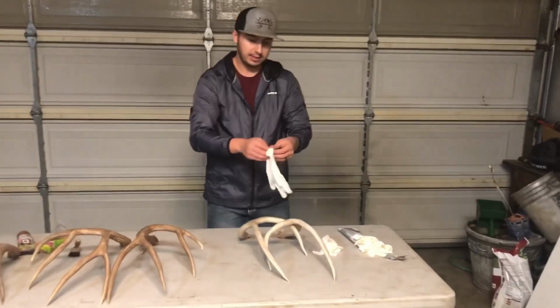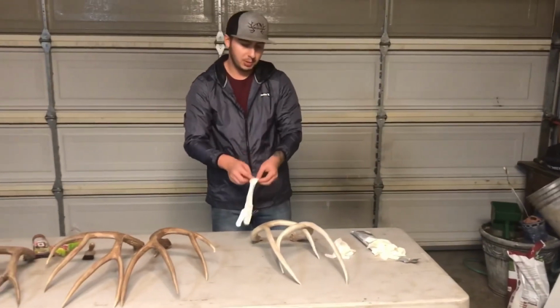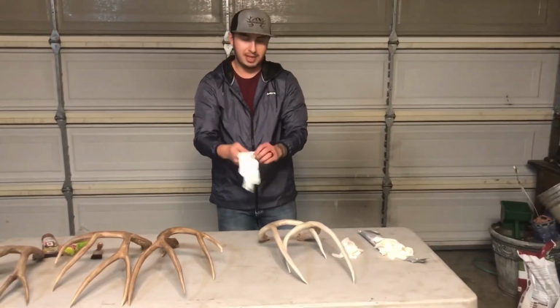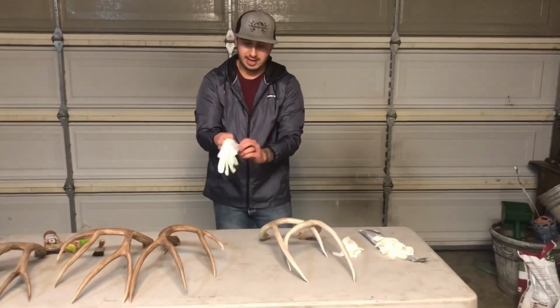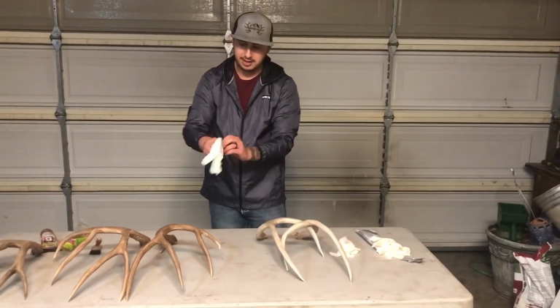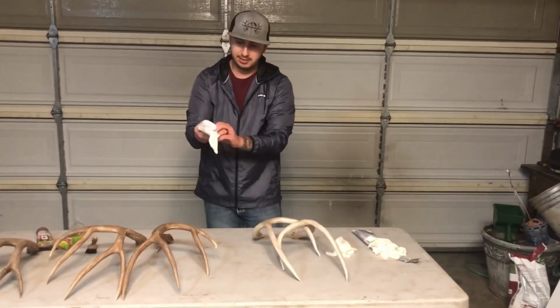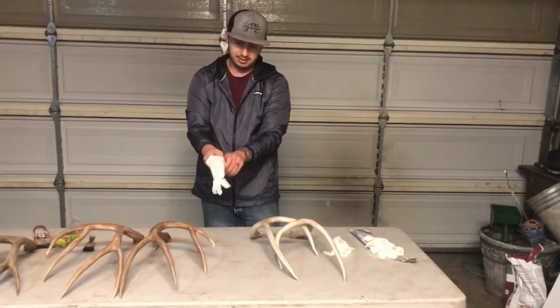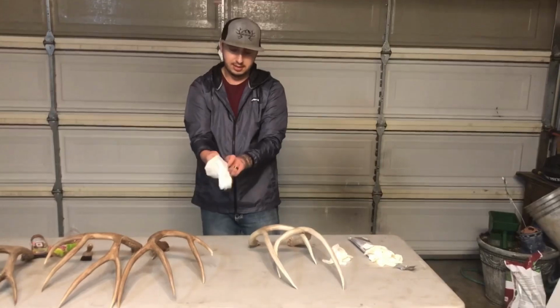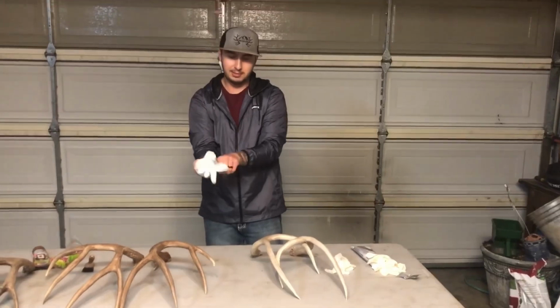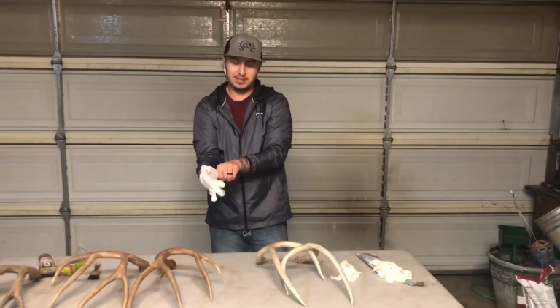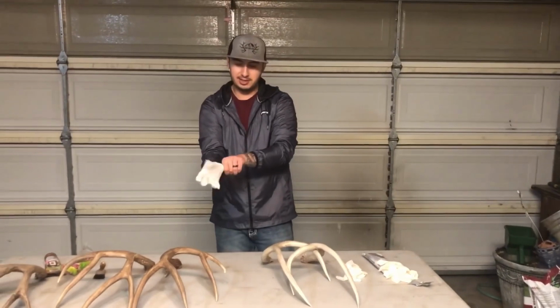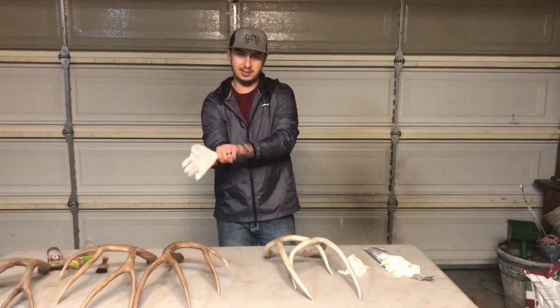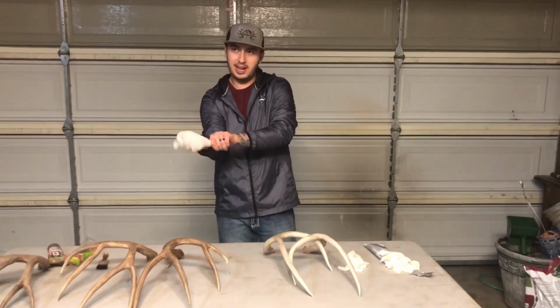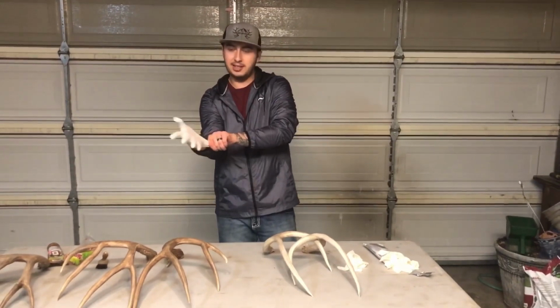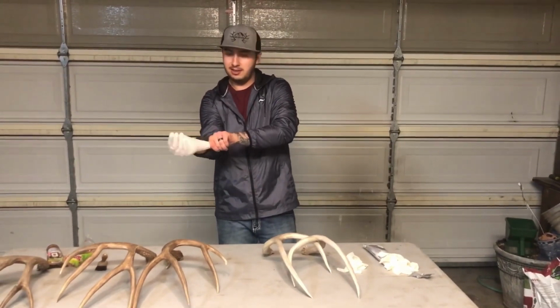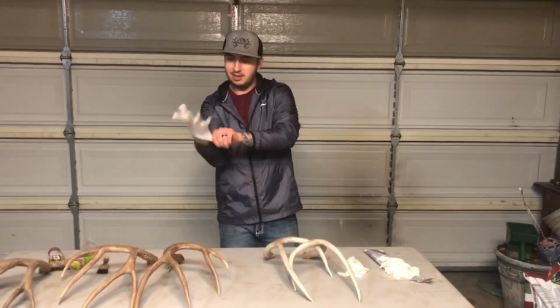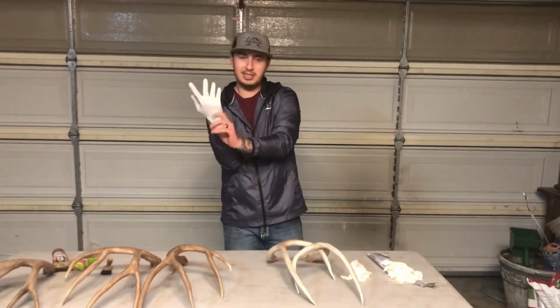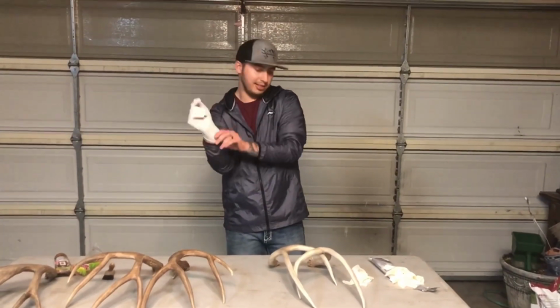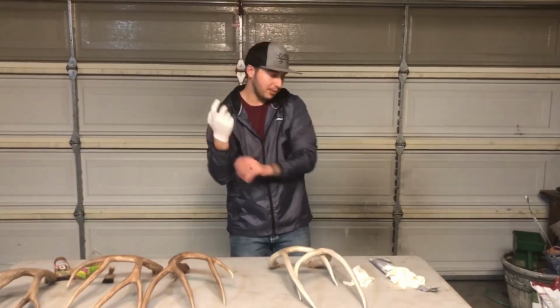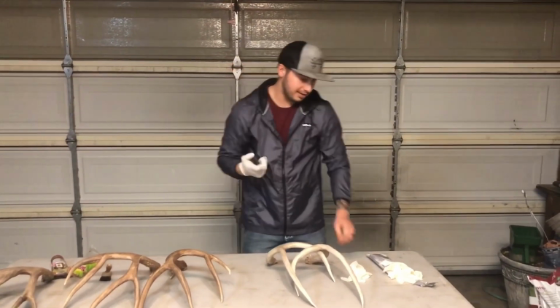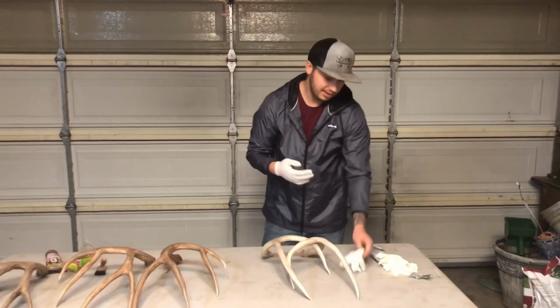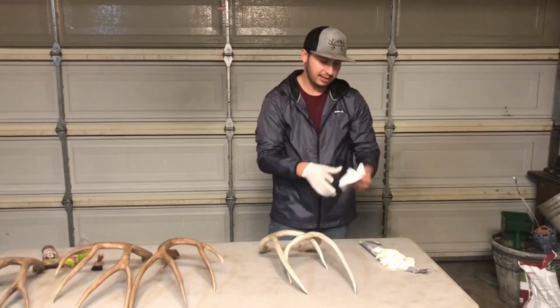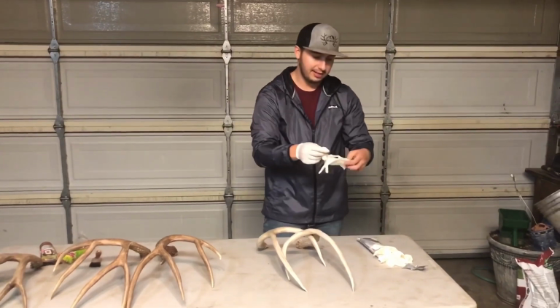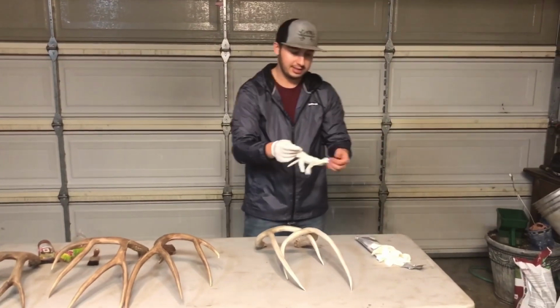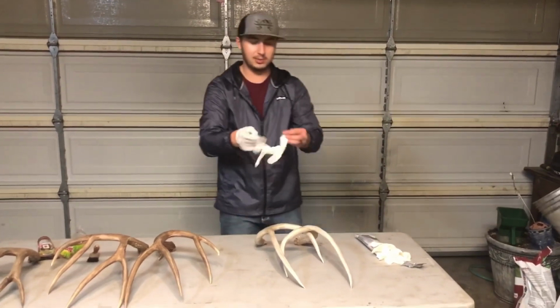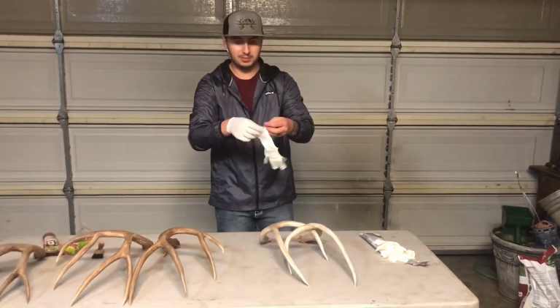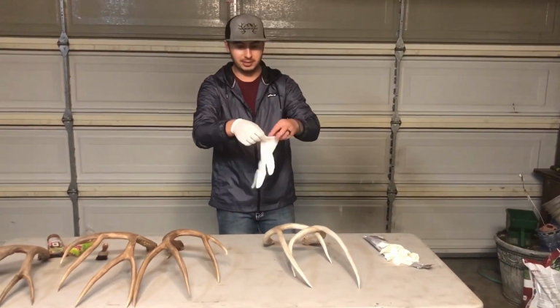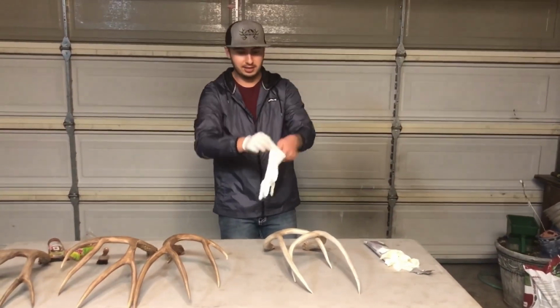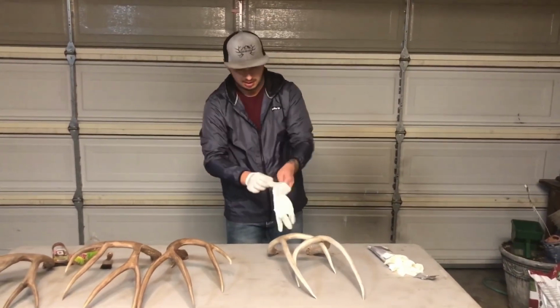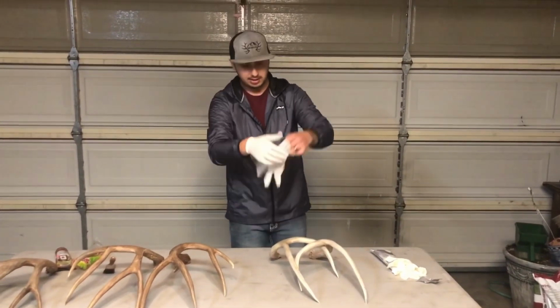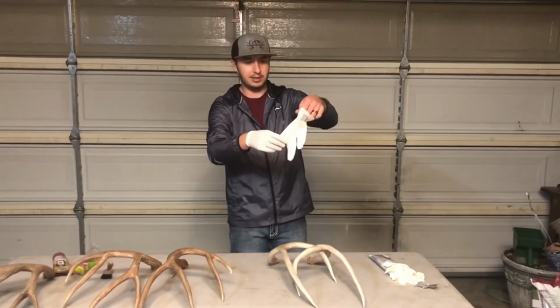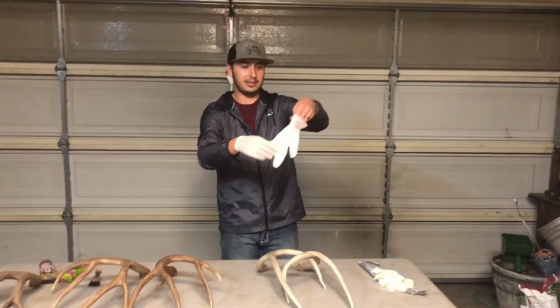Some people will wipe the antlers down first — I don't. There are a bunch of ways to do this; this is just the way I do it. I've messed around with this for a while and couldn't get it right — this is just what's worked best for me and what looks natural.